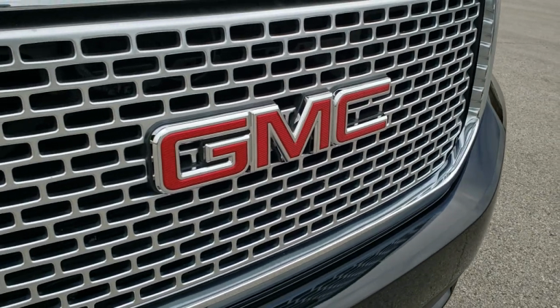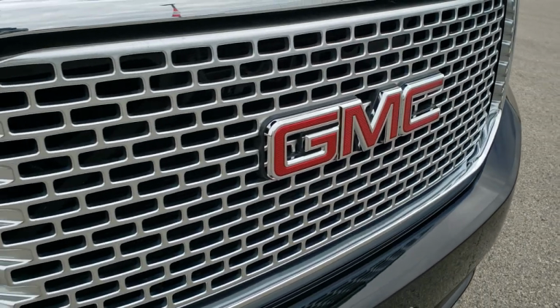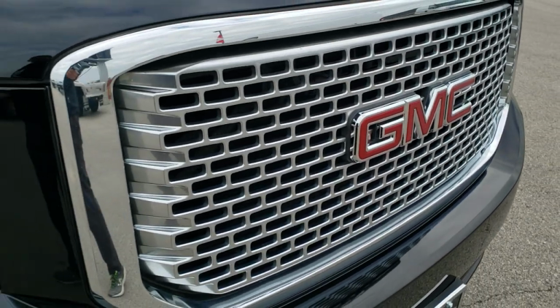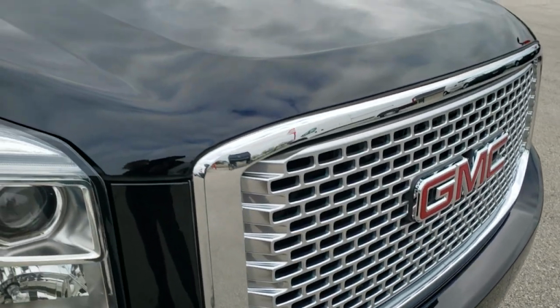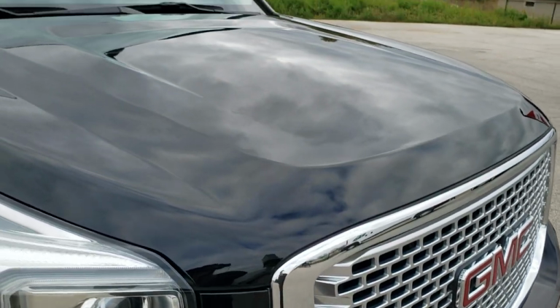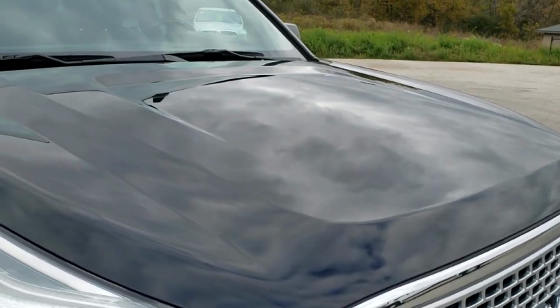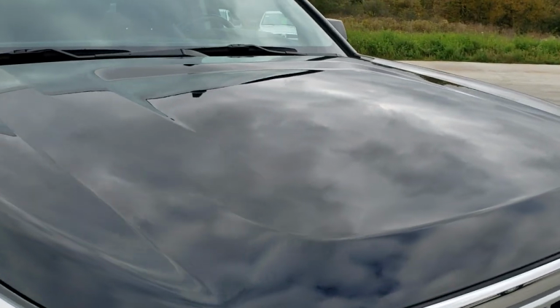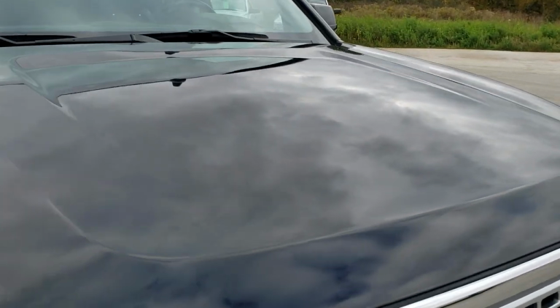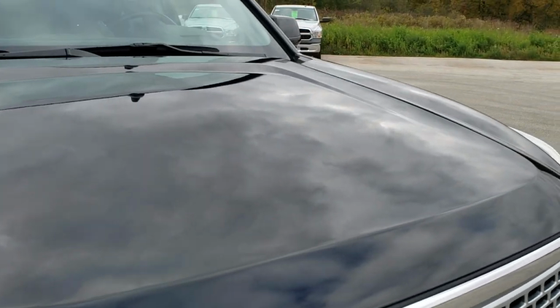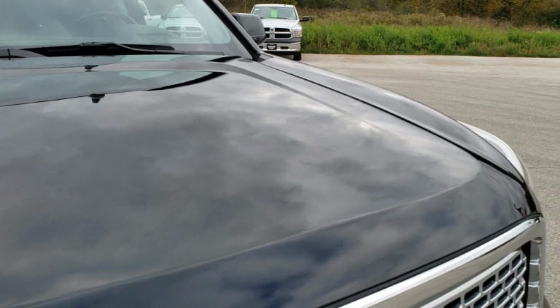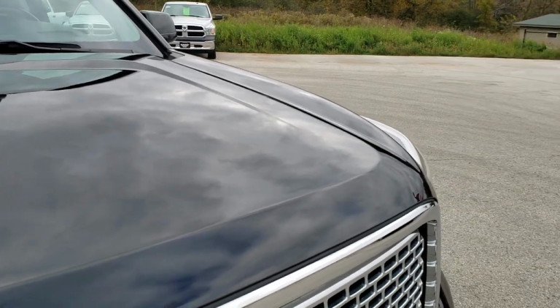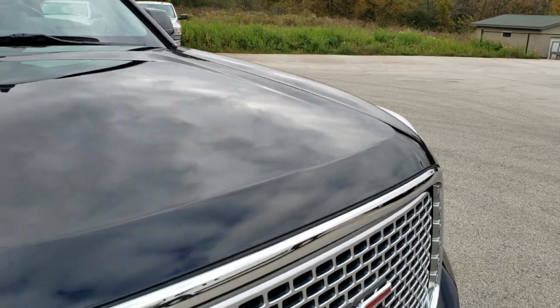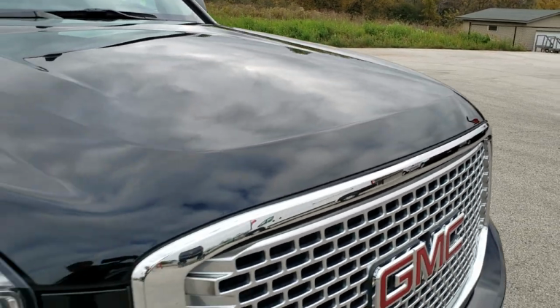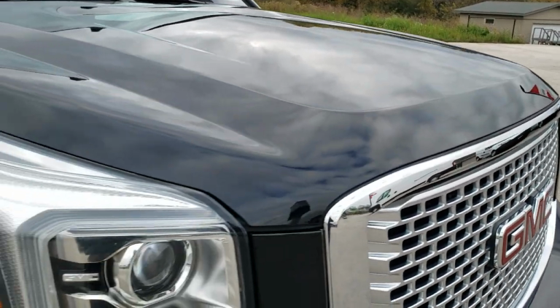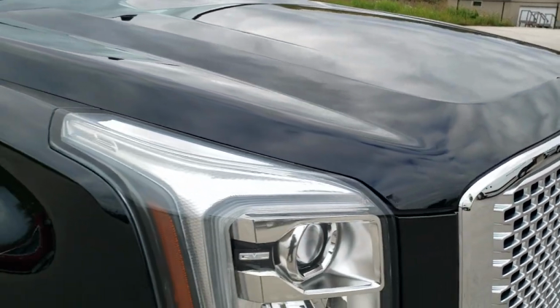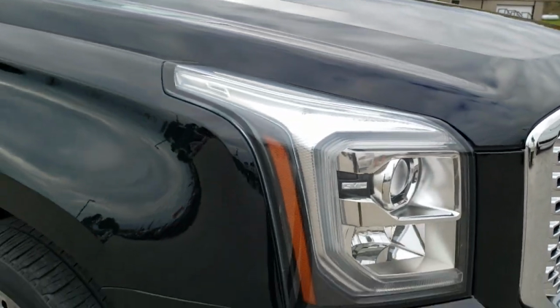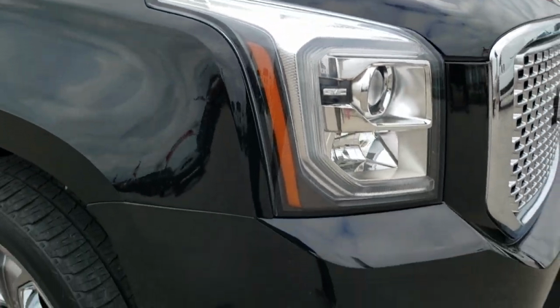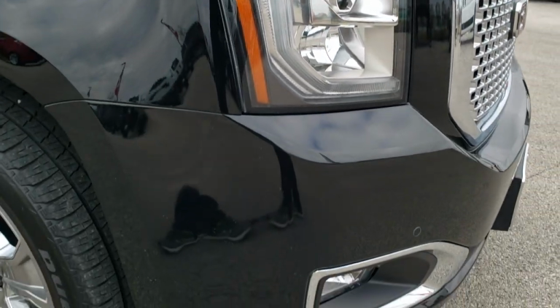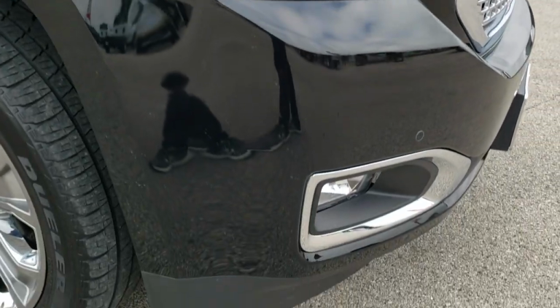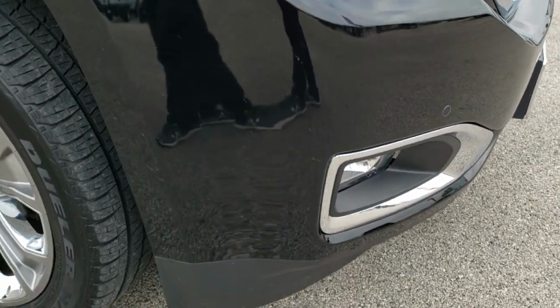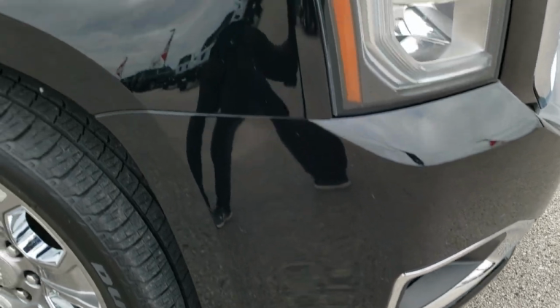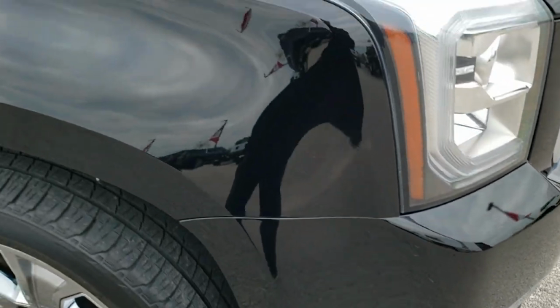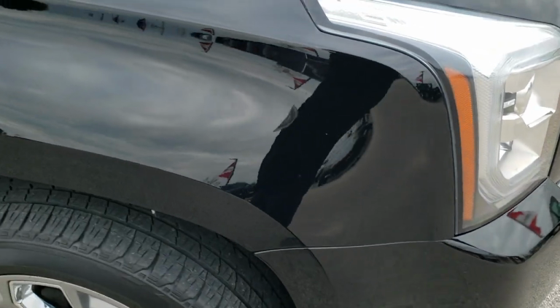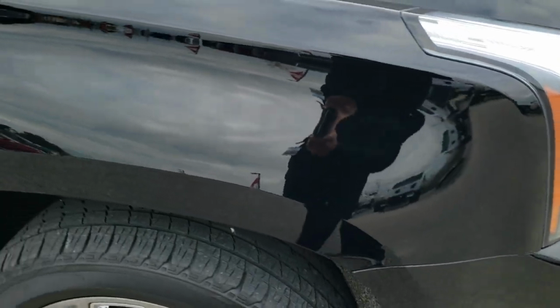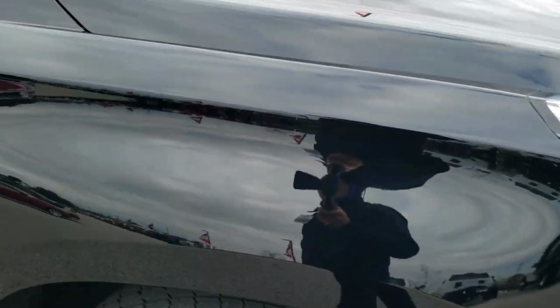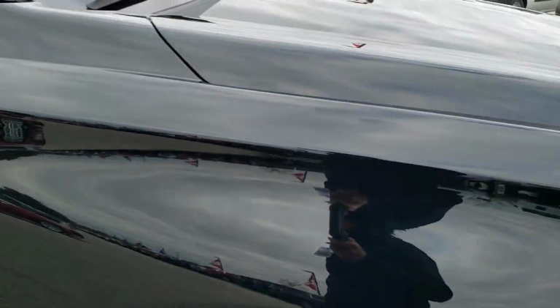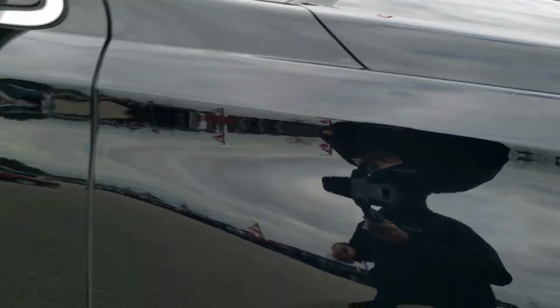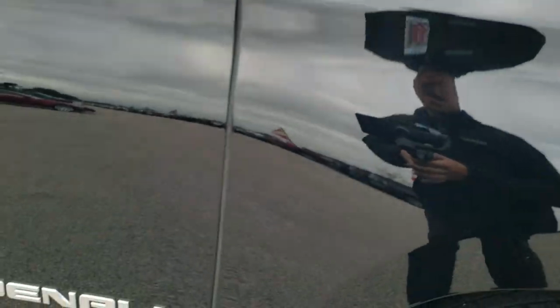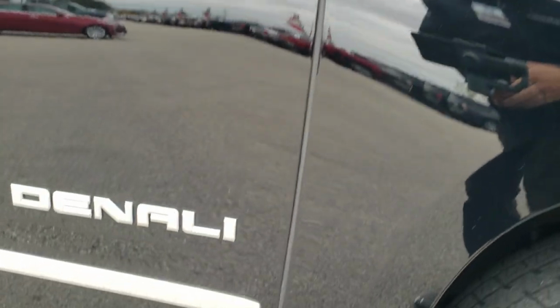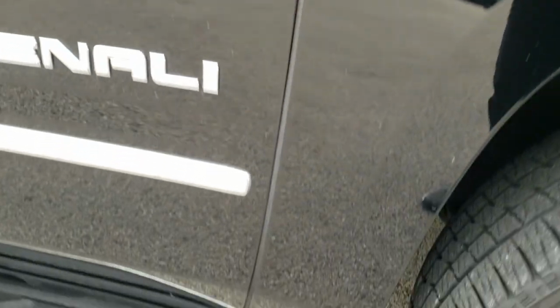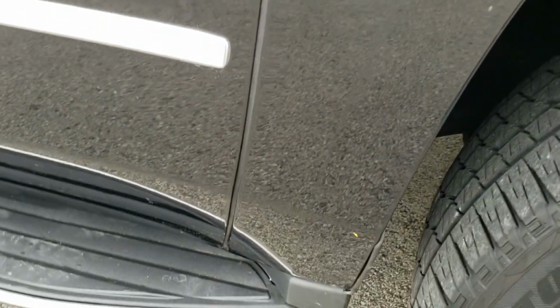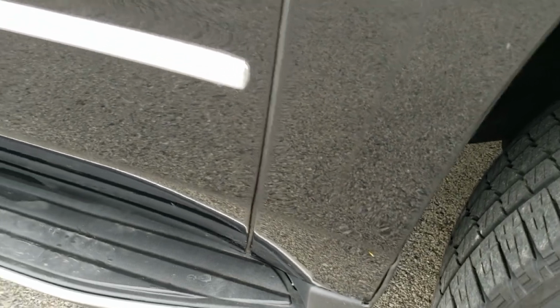Chrome trimmed grille. The hood is in excellent condition — didn't see any dents or dings on that. Passenger side fender is in excellent shape as well, no dents or dings there.